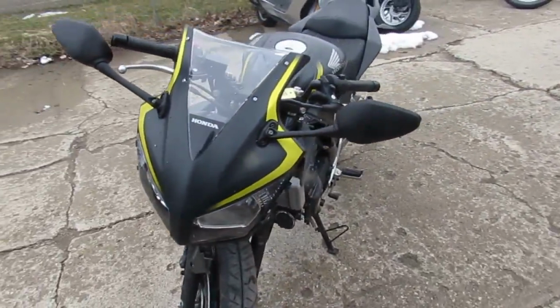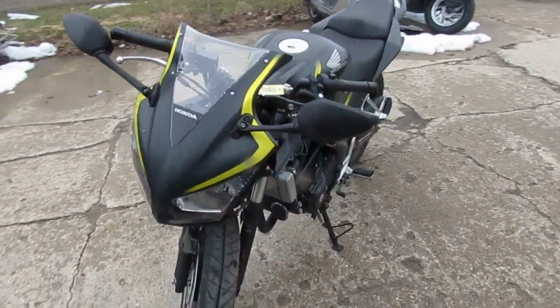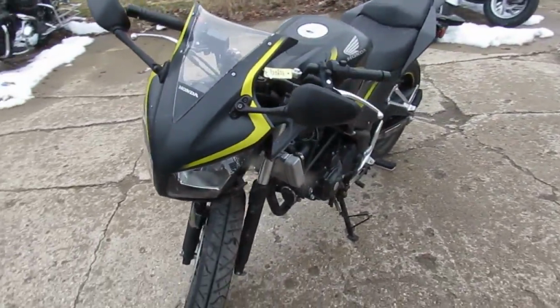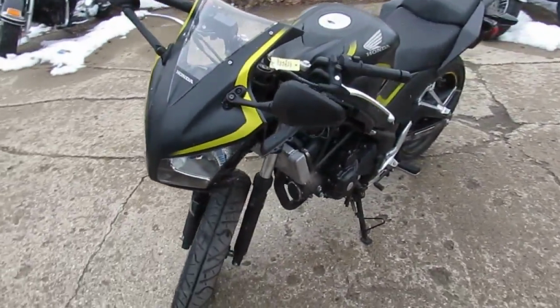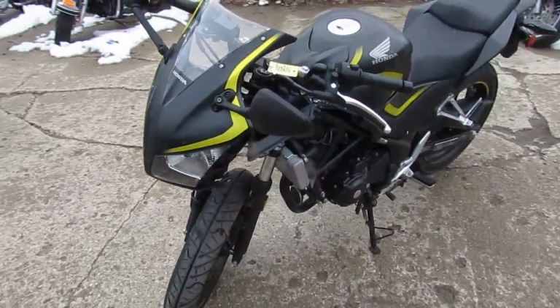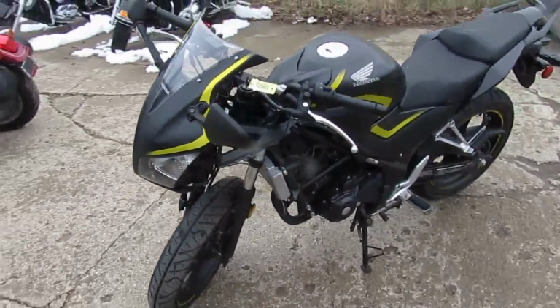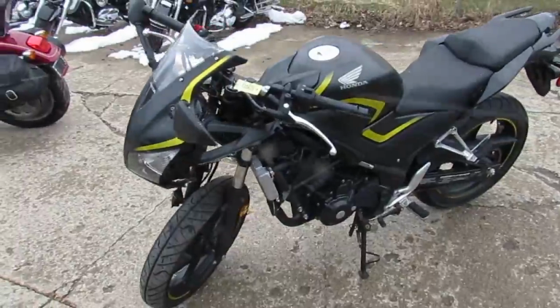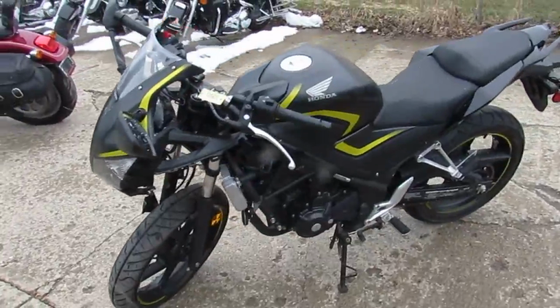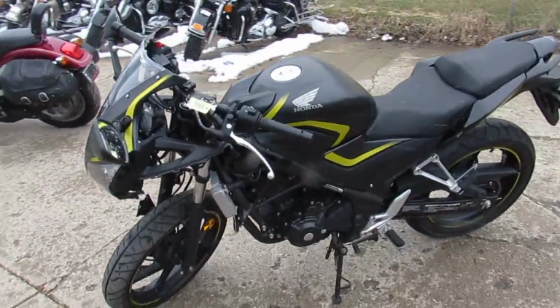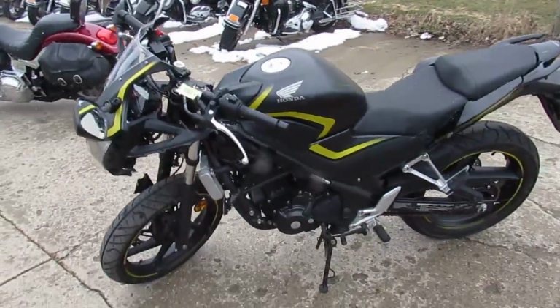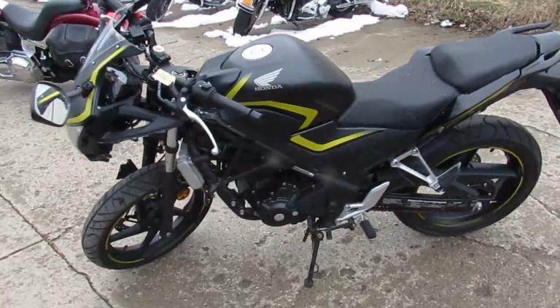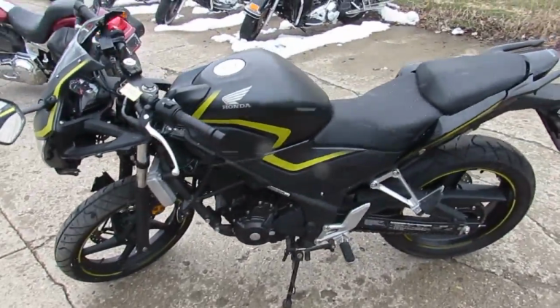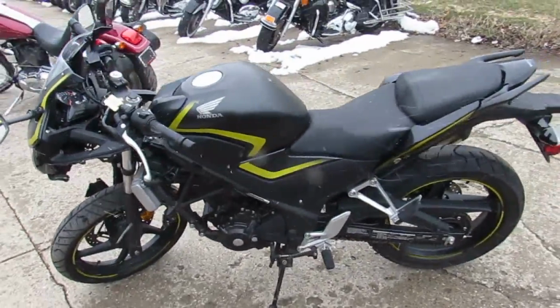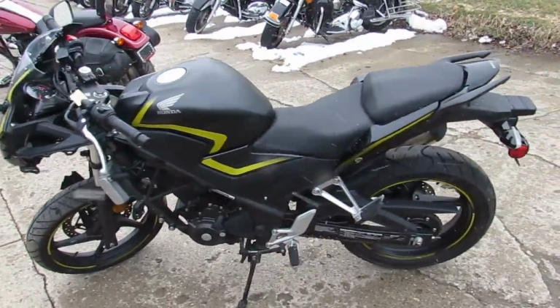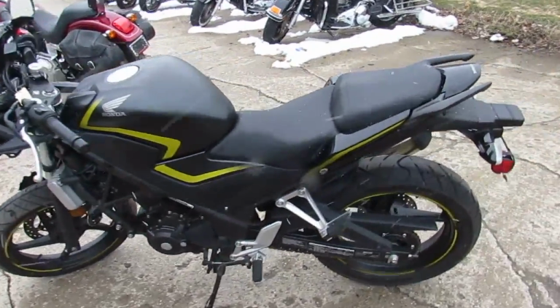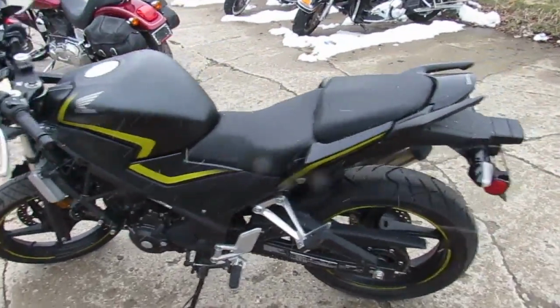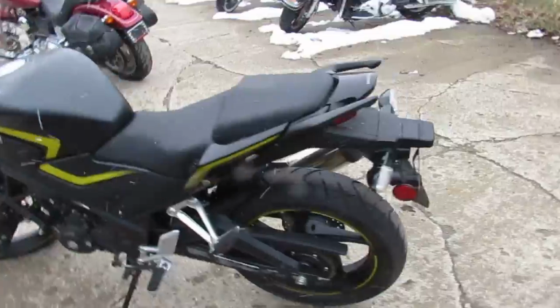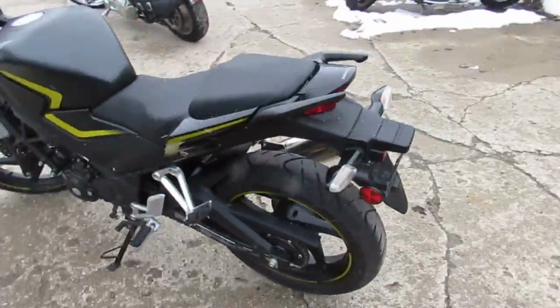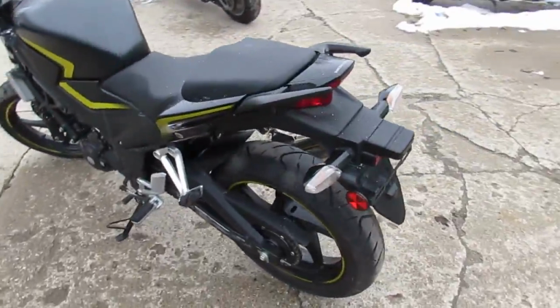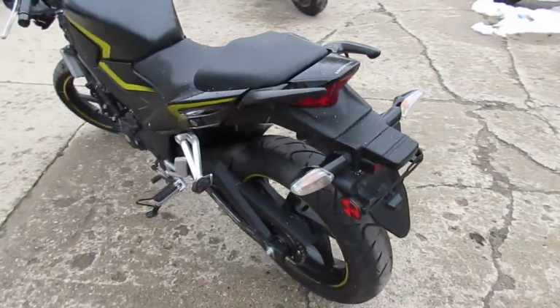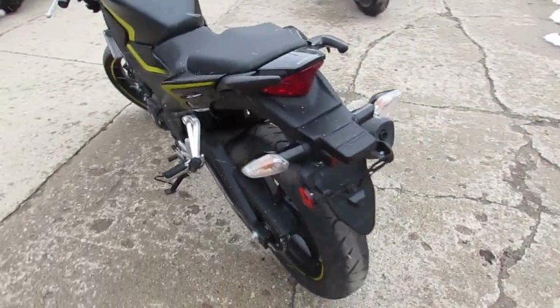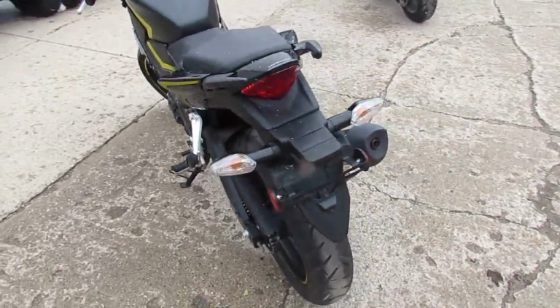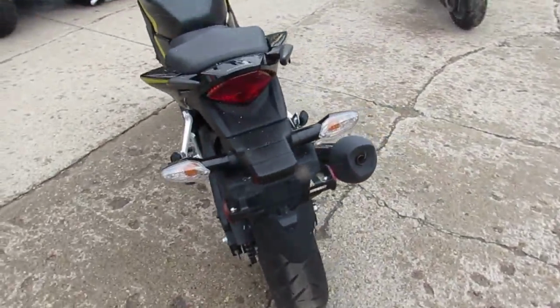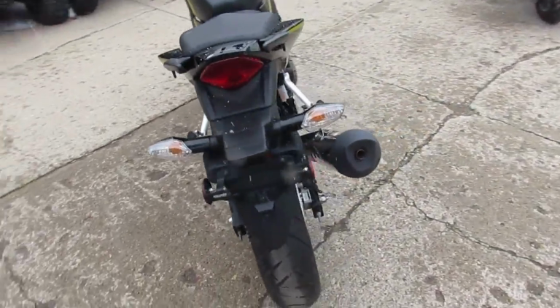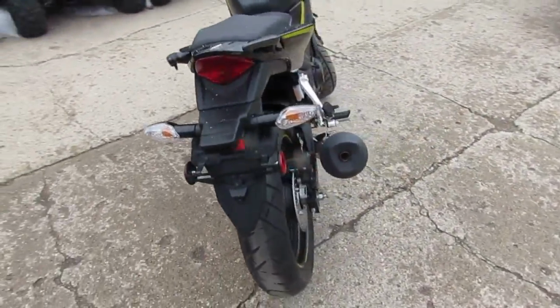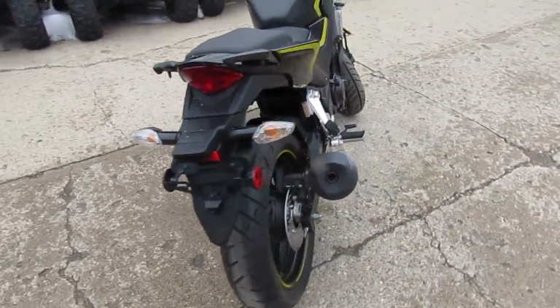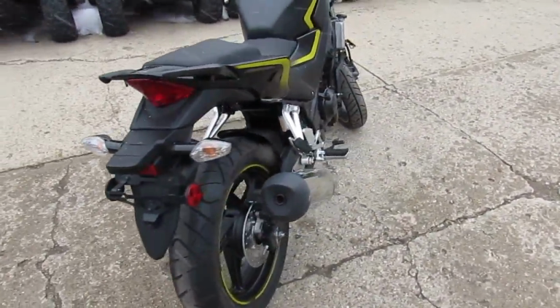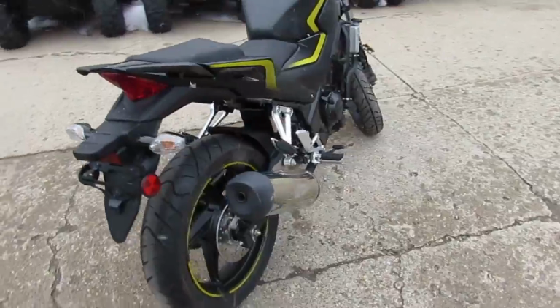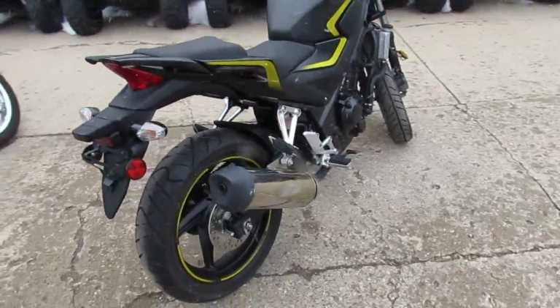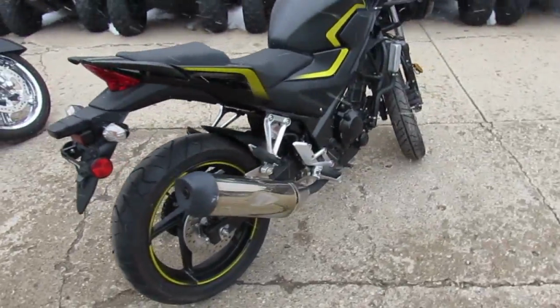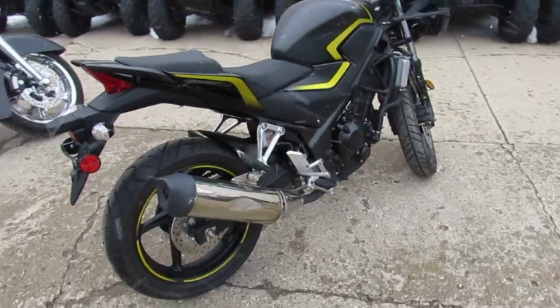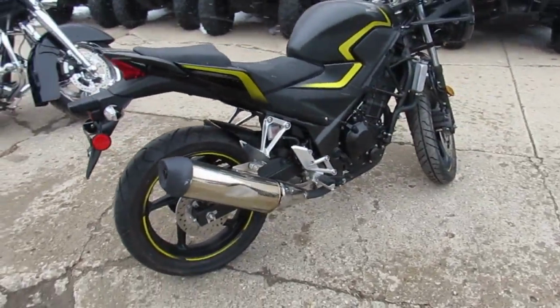This bike only has 769 miles. It's got anti-lock brakes. It's got the matte black paint. It's got a clean green title. This thing runs strong, it shifts perfect, and it stops just like it should — so the brakes are good. It's been through inspection.